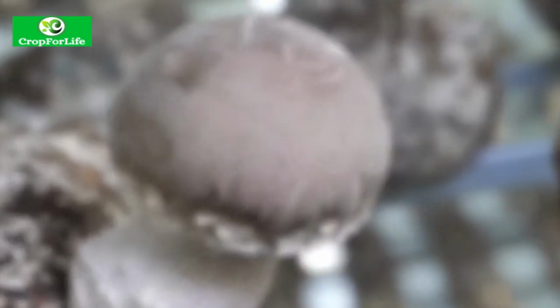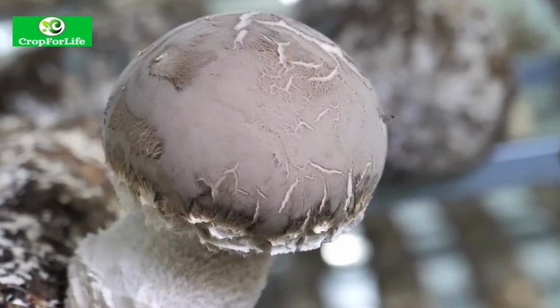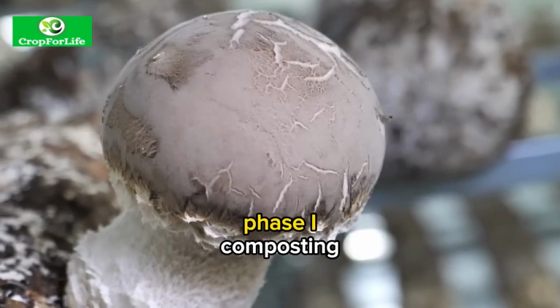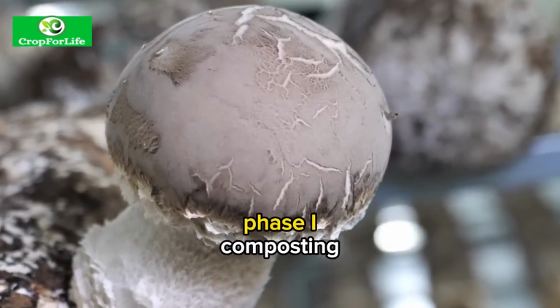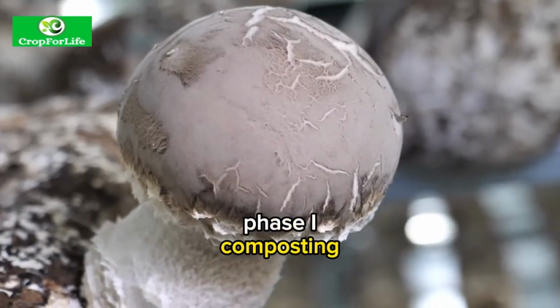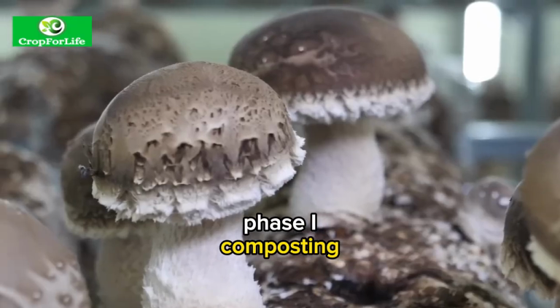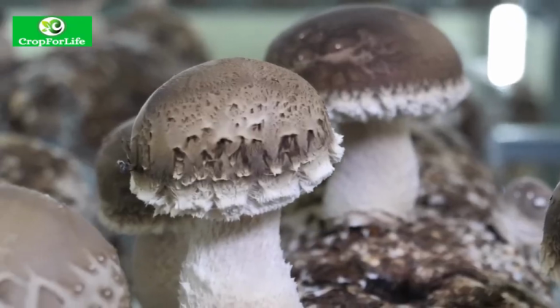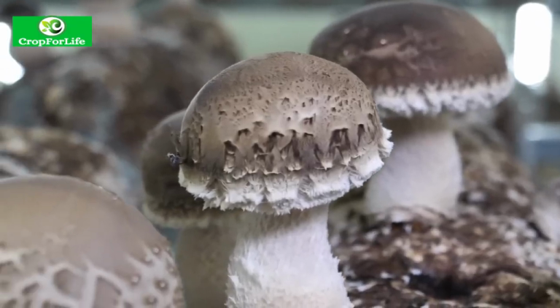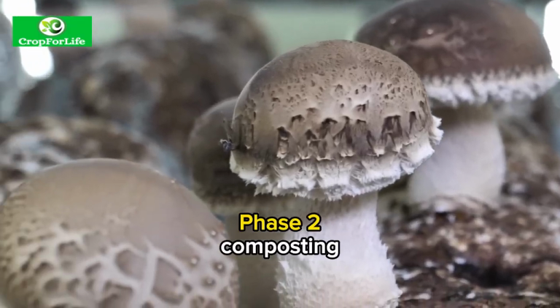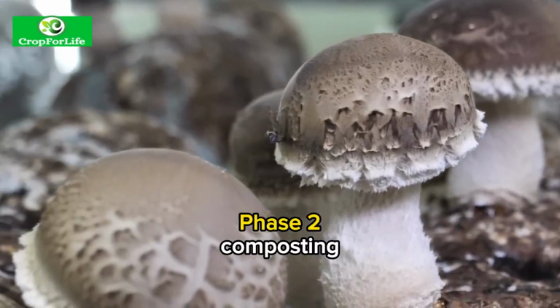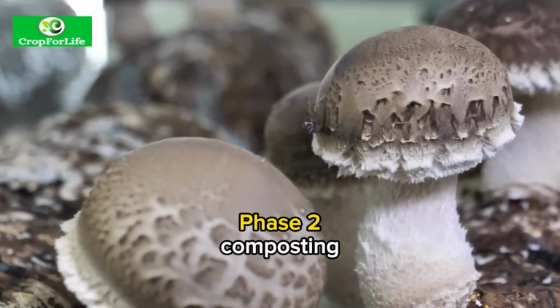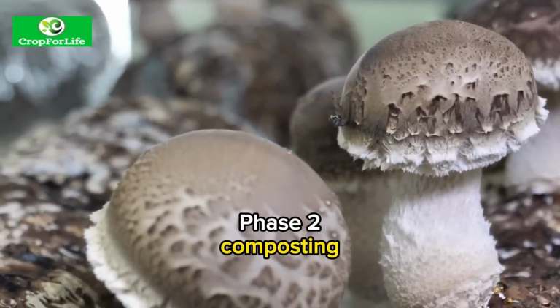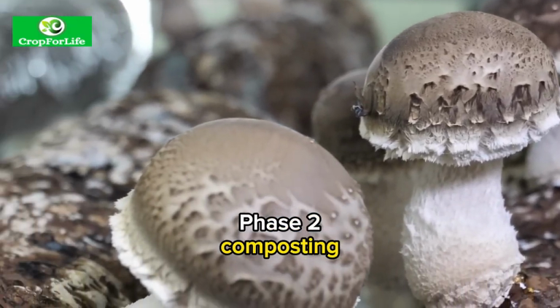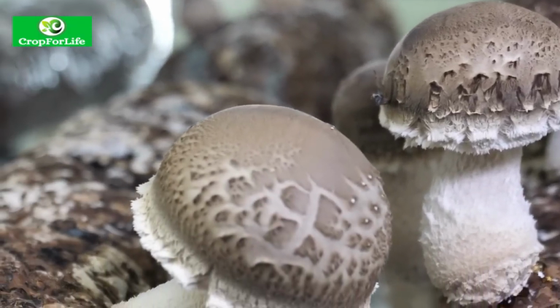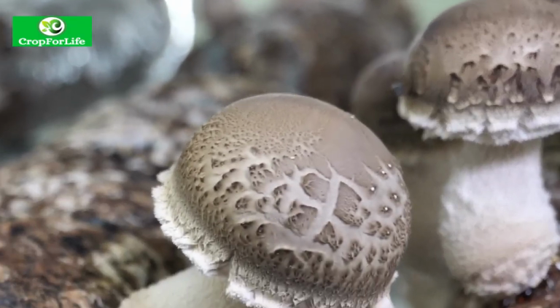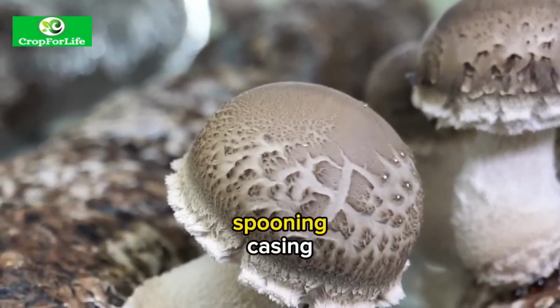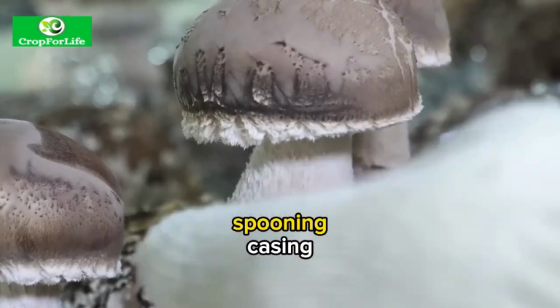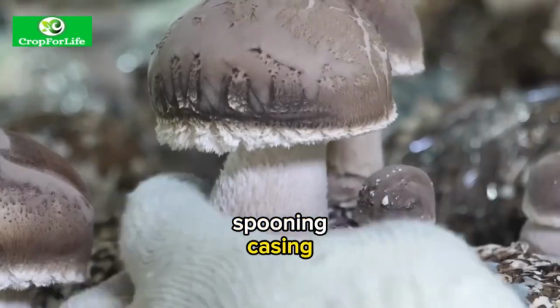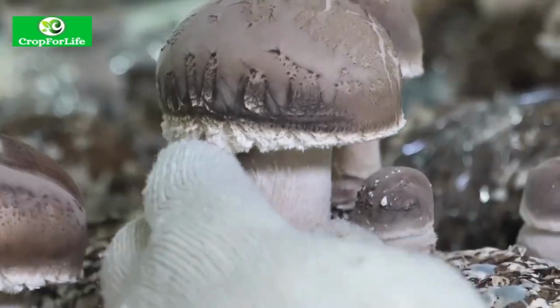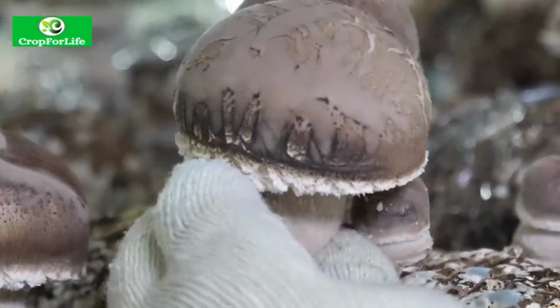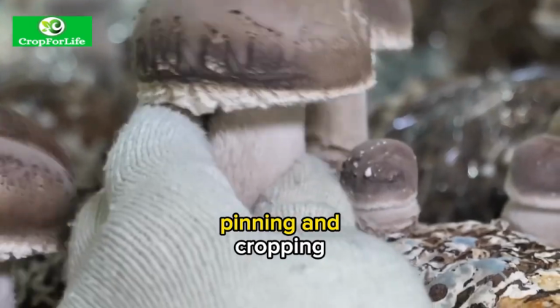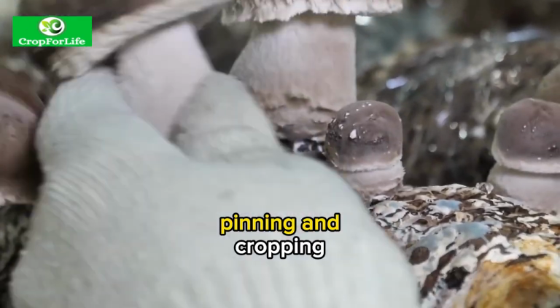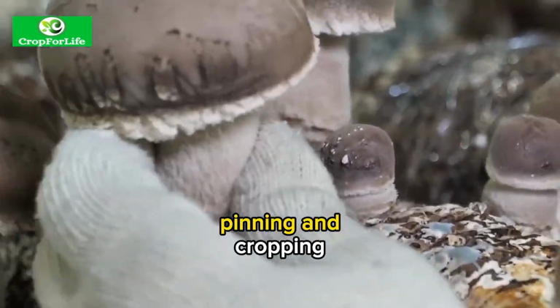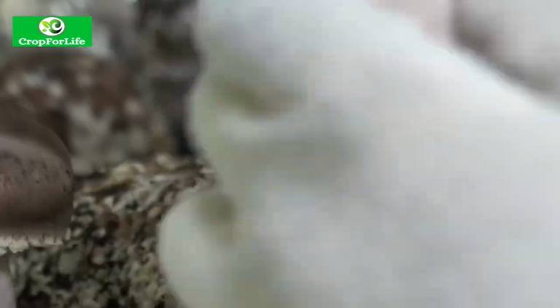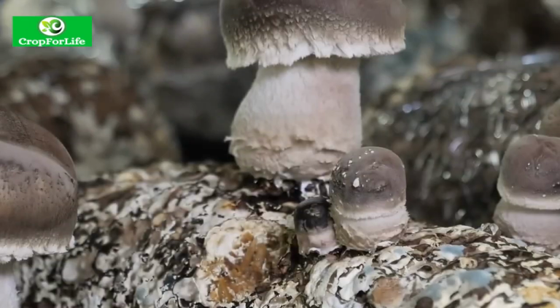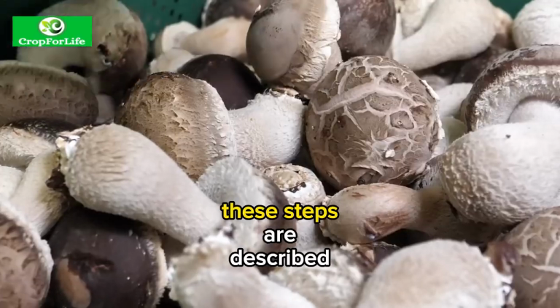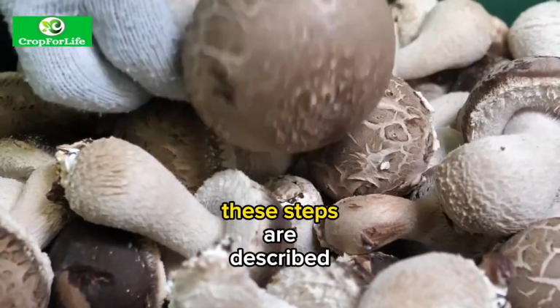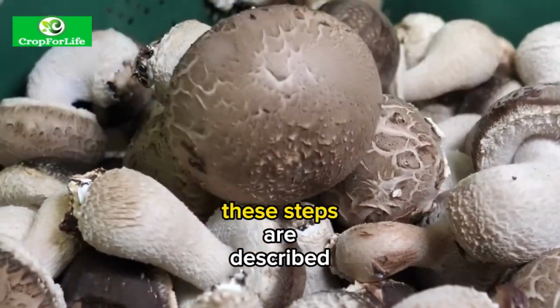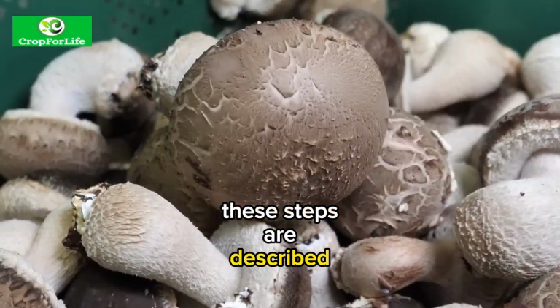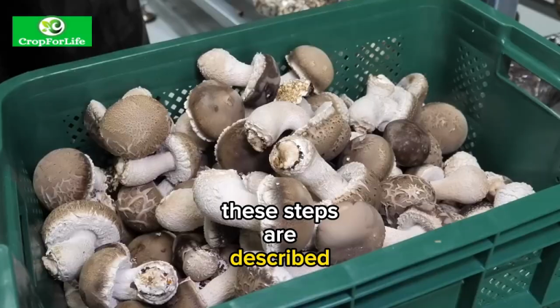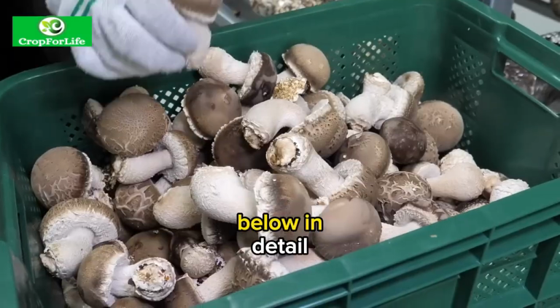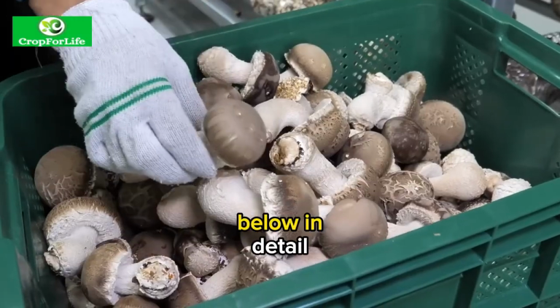The process of growing fresh mushrooms in a factory can be divided into six steps: phase-one composting, phase-two composting, spawning, casing, pinning and cropping. These steps are described below in detail.